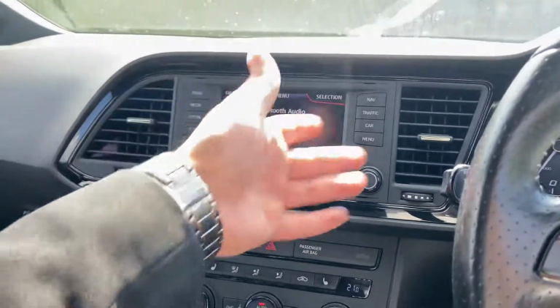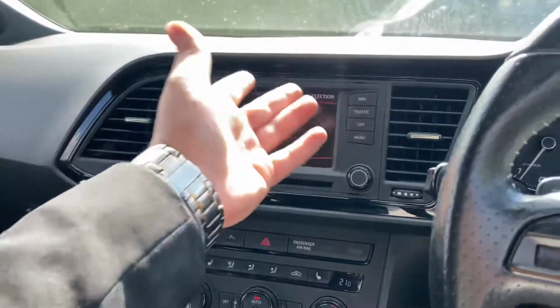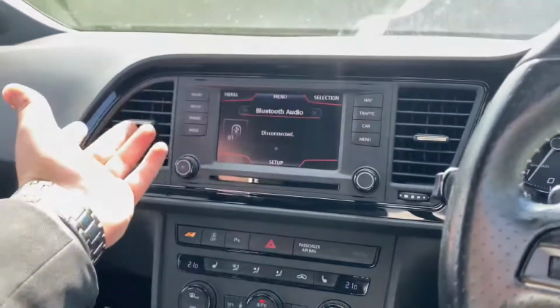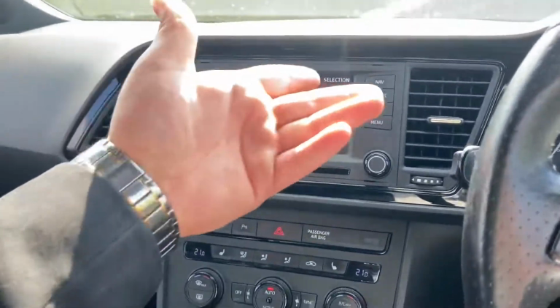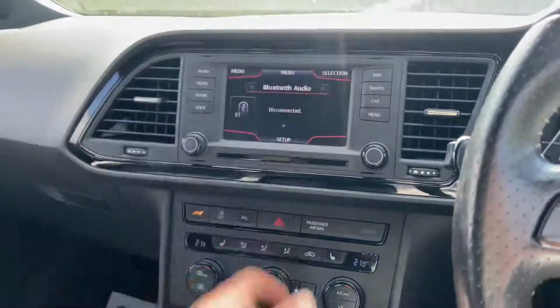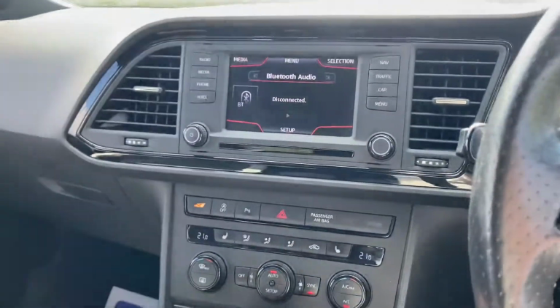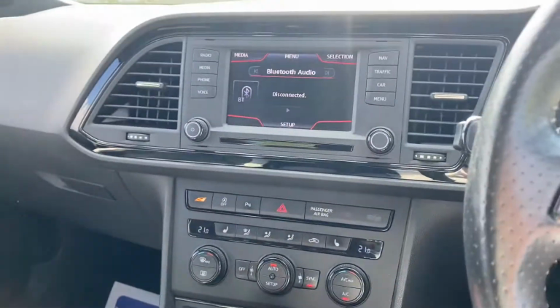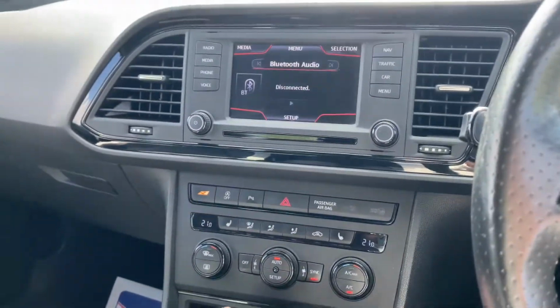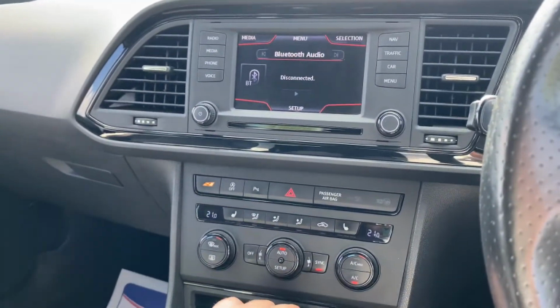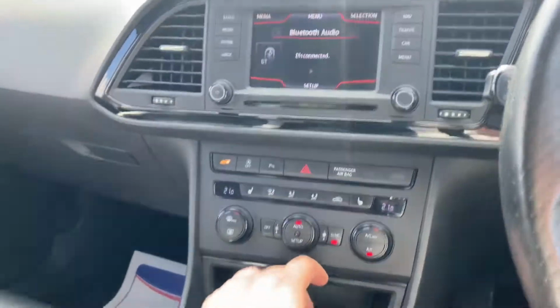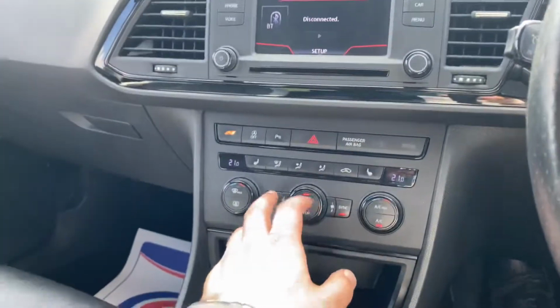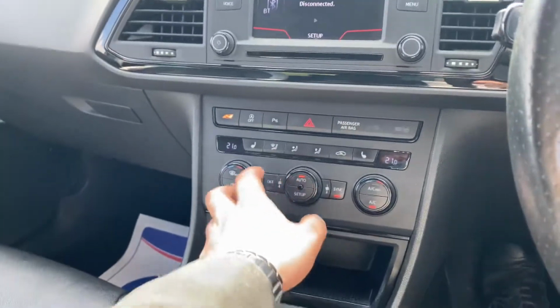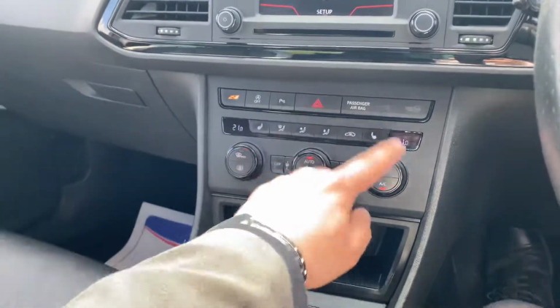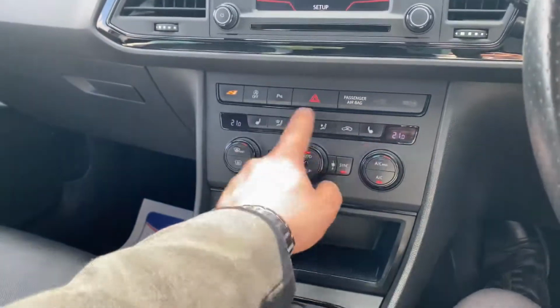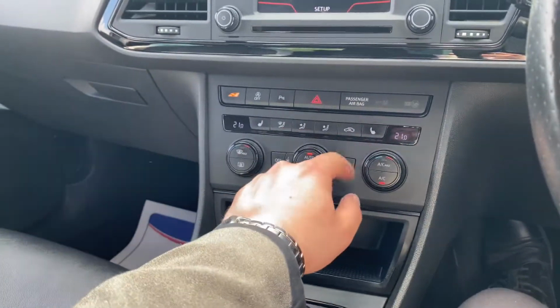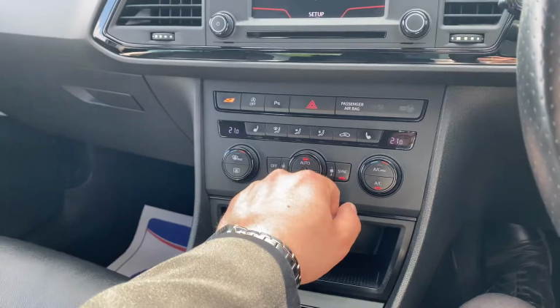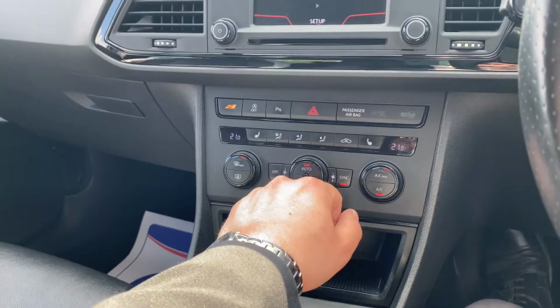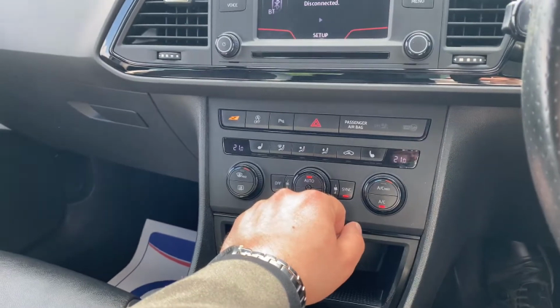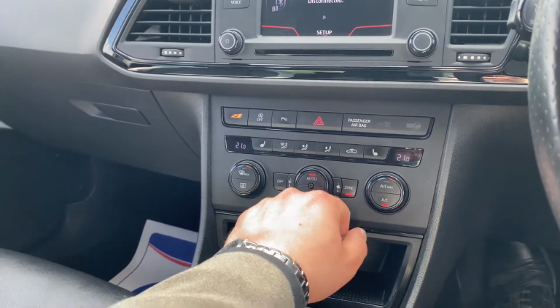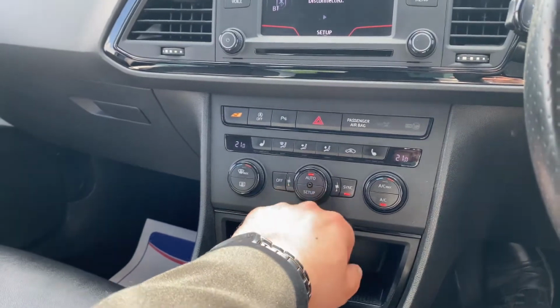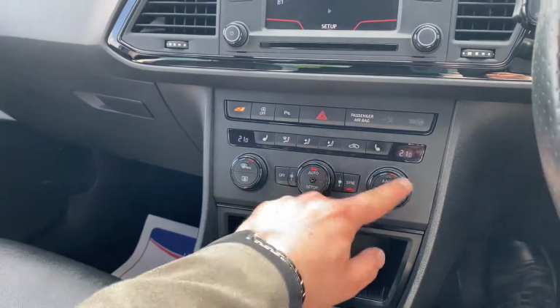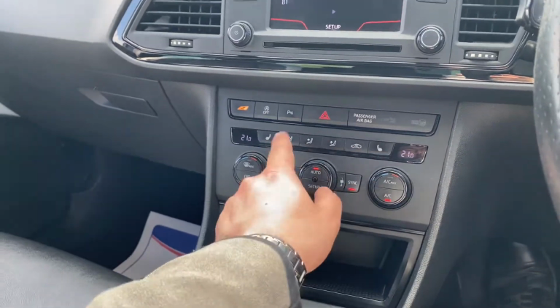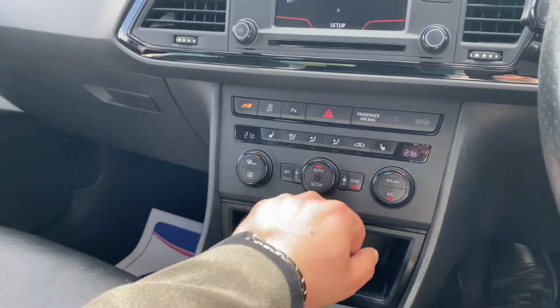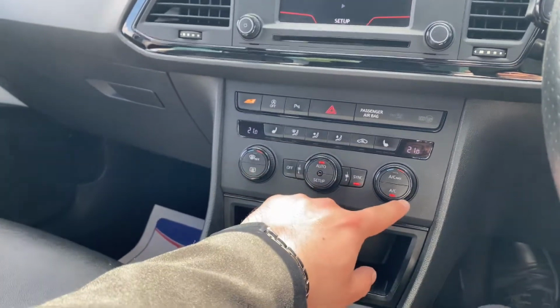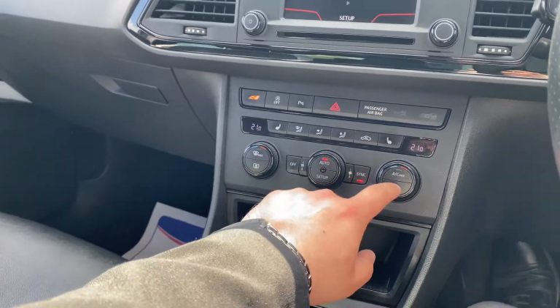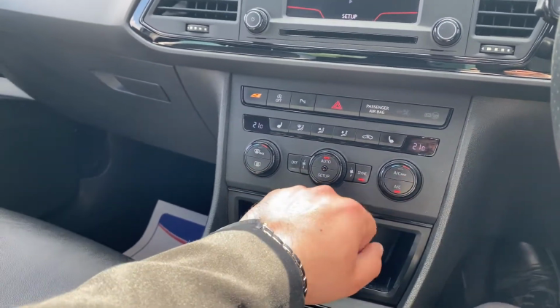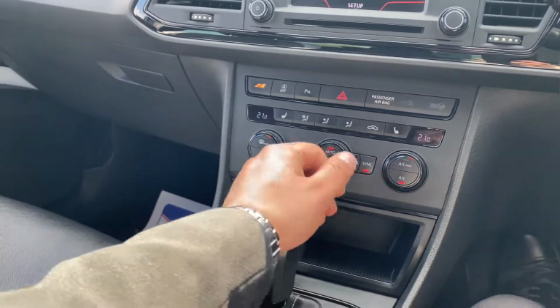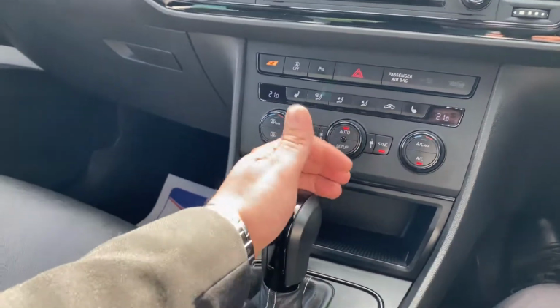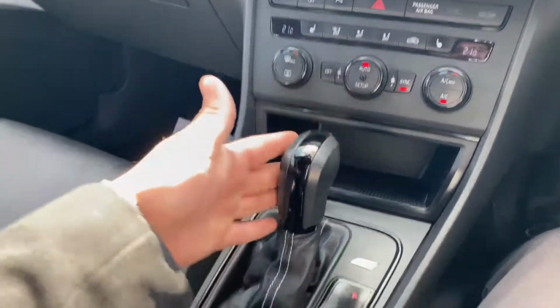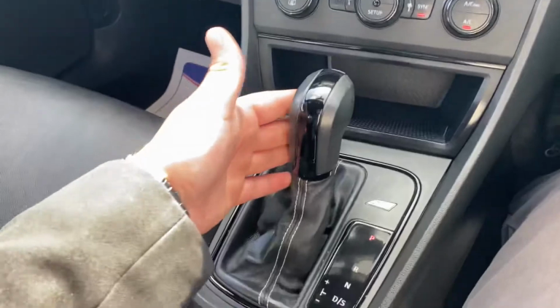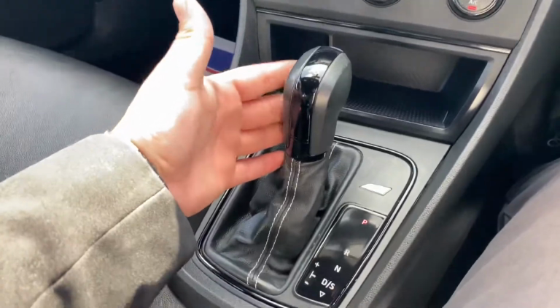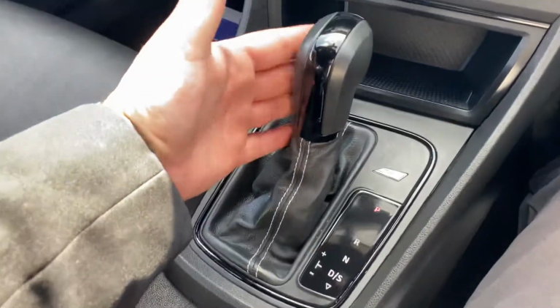Further down you've got heated seats on both the driver and passenger side, and a dual-zone climate control system with AC.